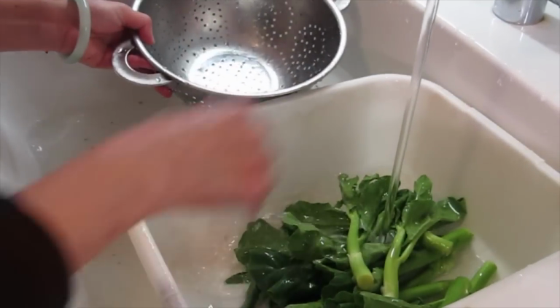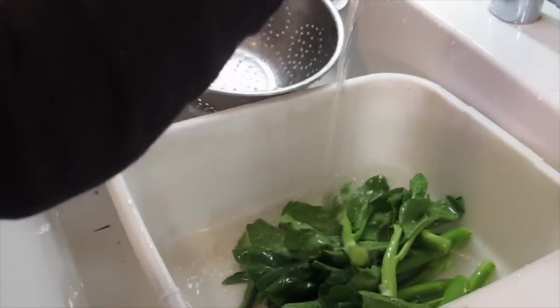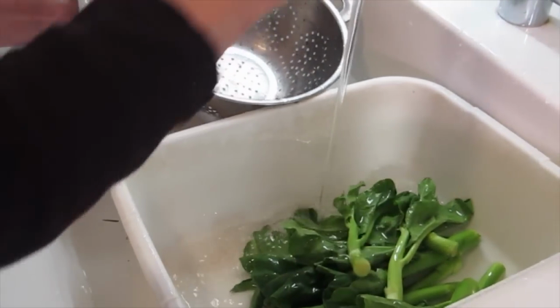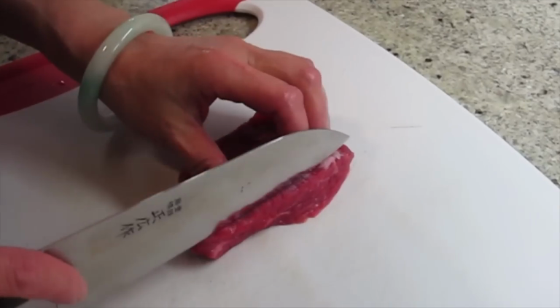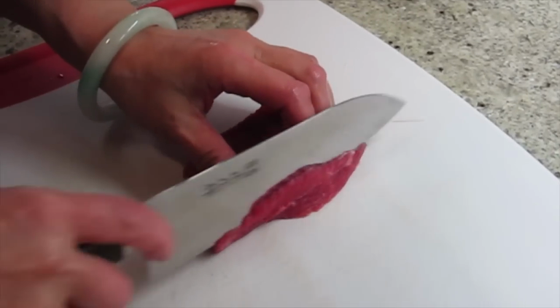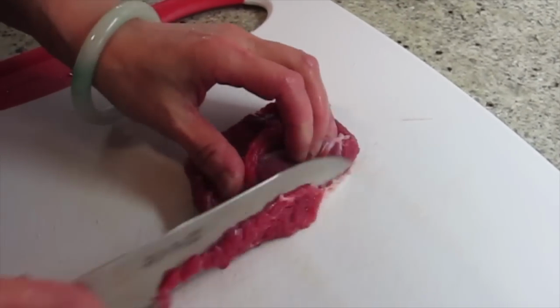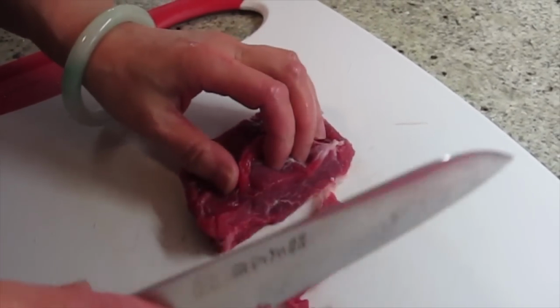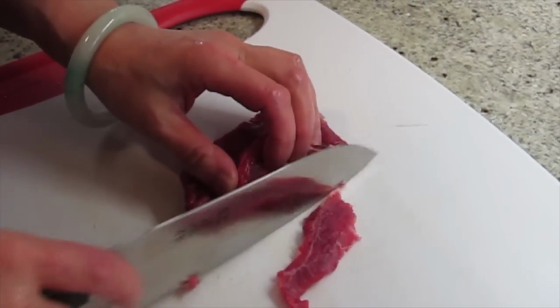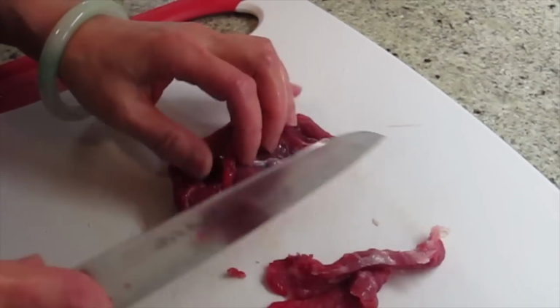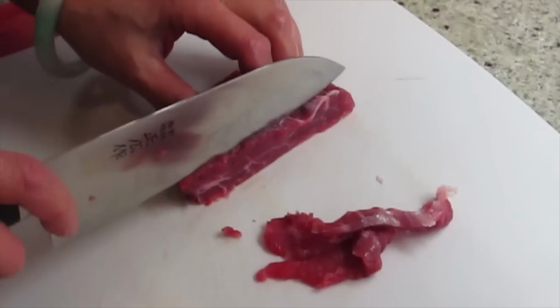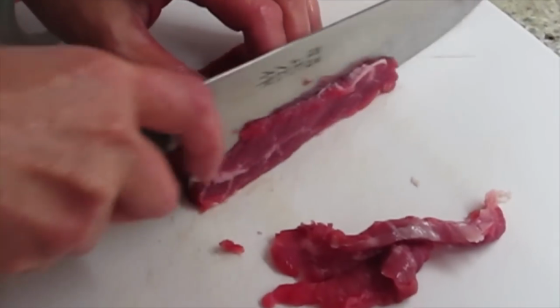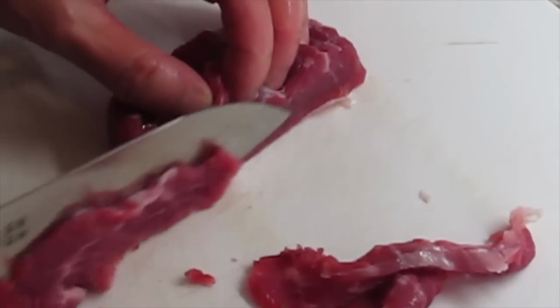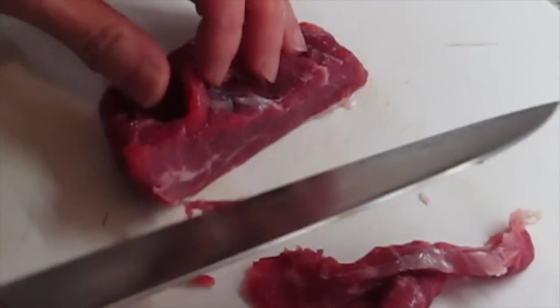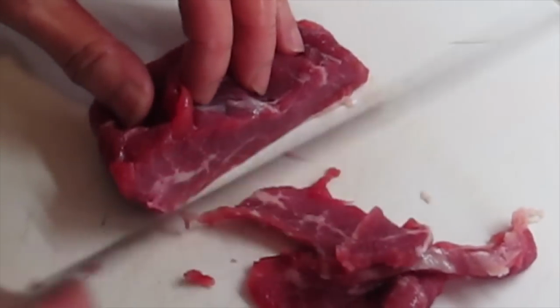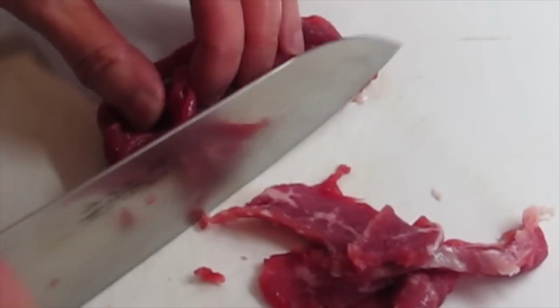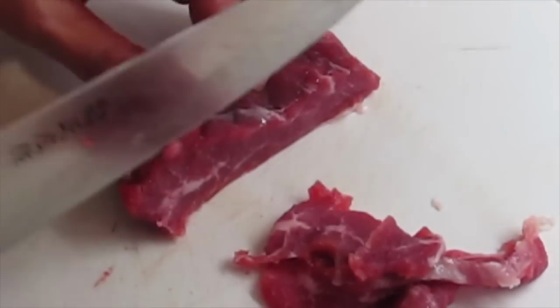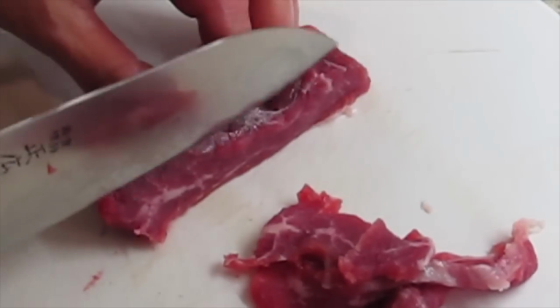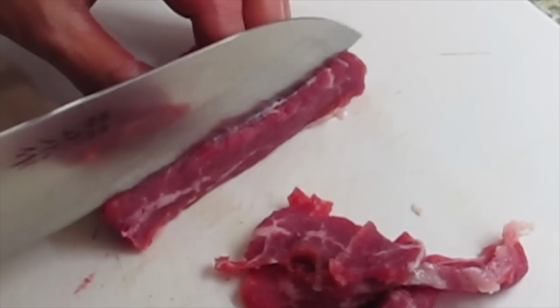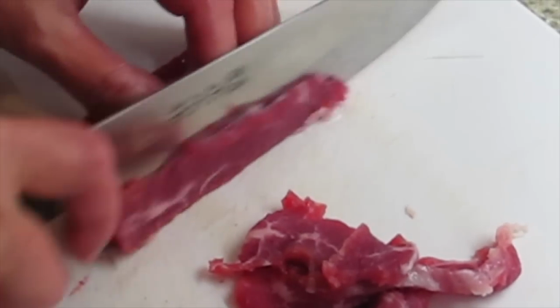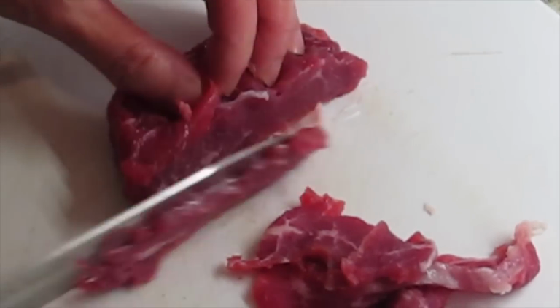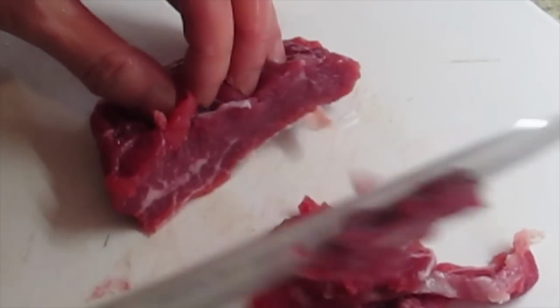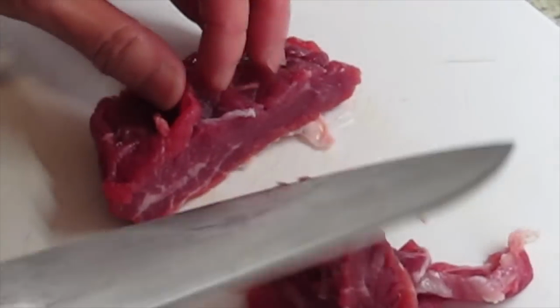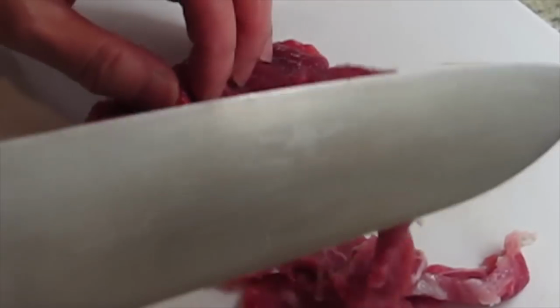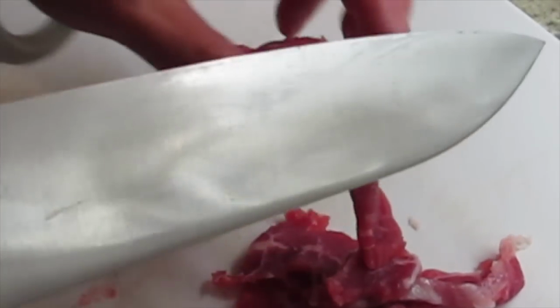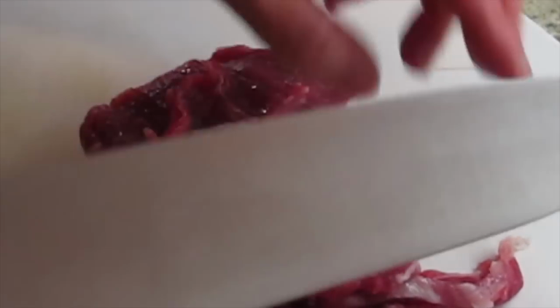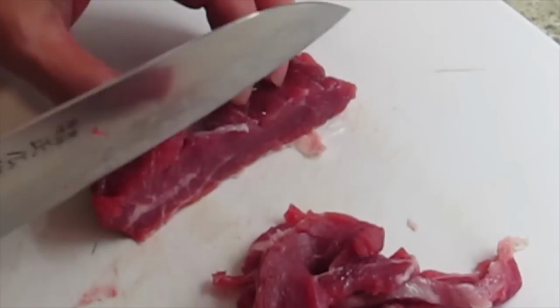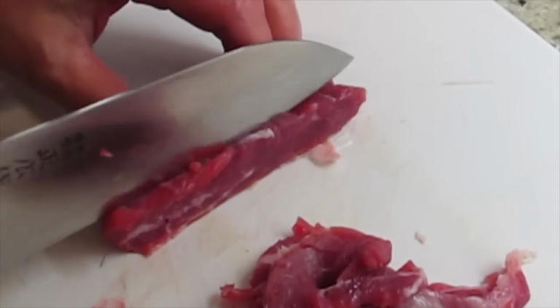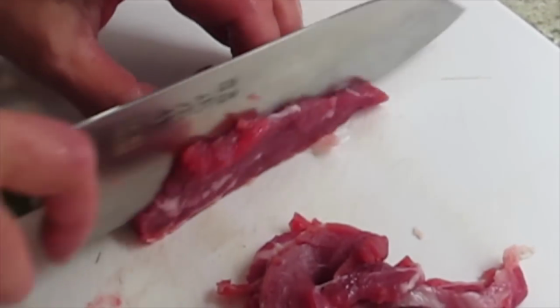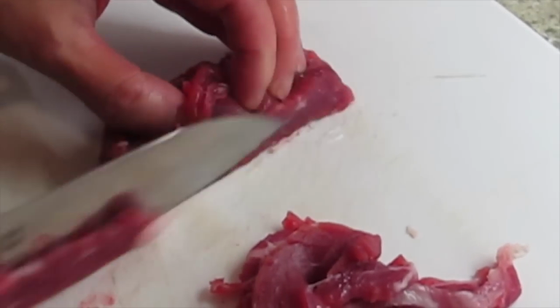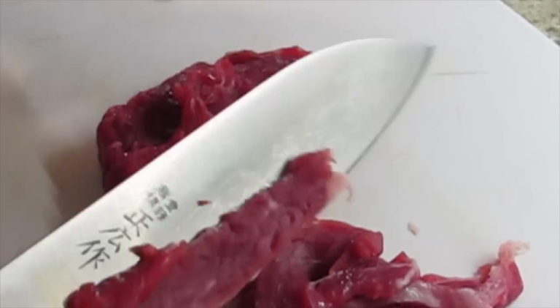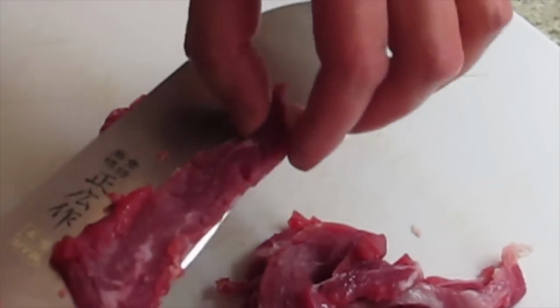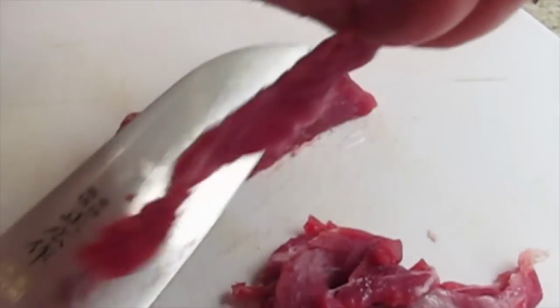I'll cut the beef. I'm going to cut it into thin slices. Cantonese cooking doesn't need that much meat — this would be enough for two of us with the veggie. It's a balanced meal because you have fish, and then you have veggie, and then you have meat.